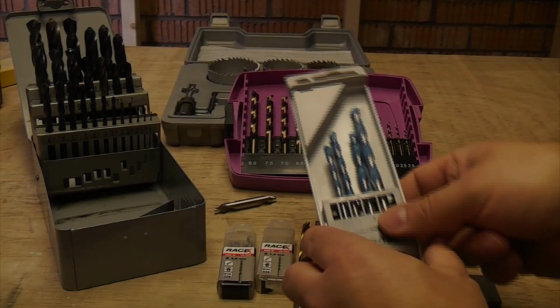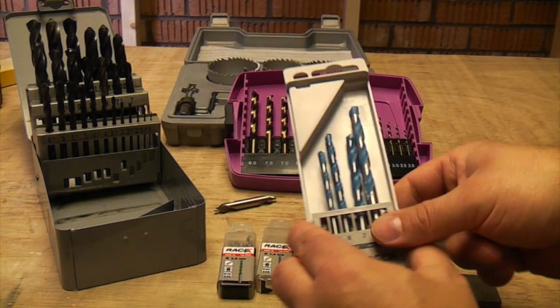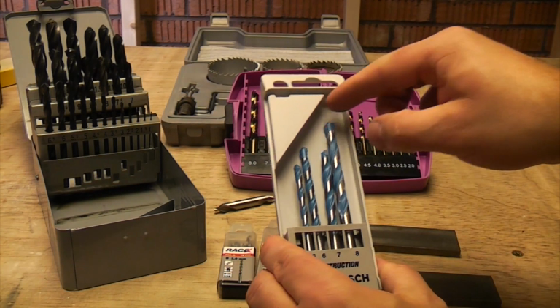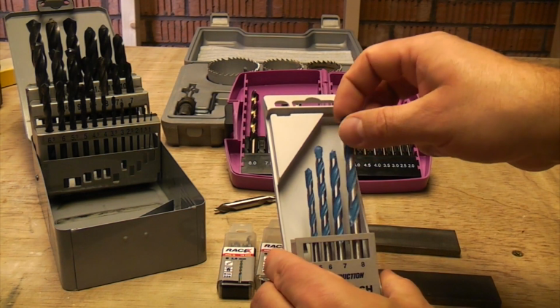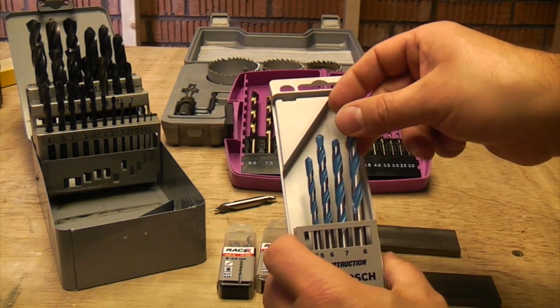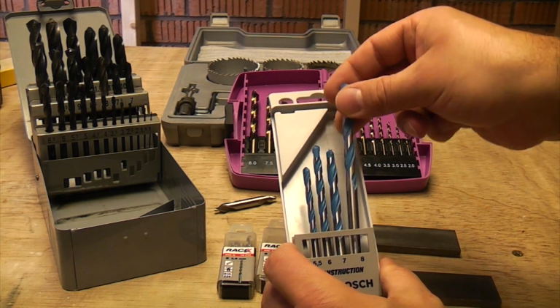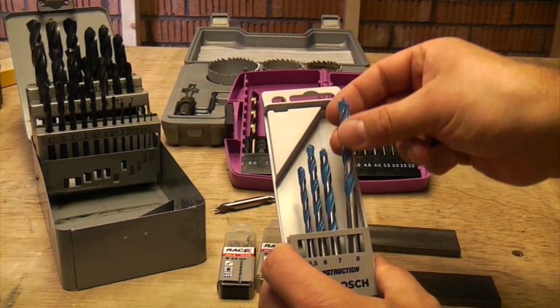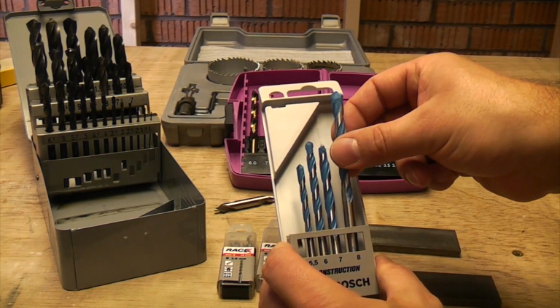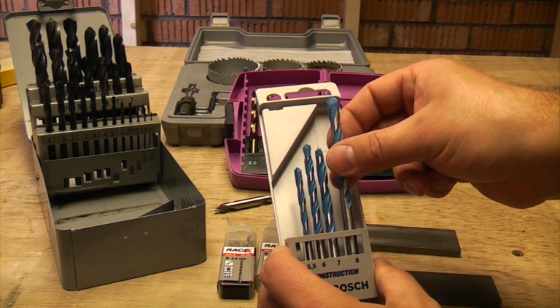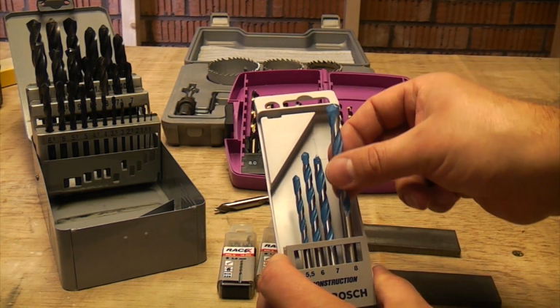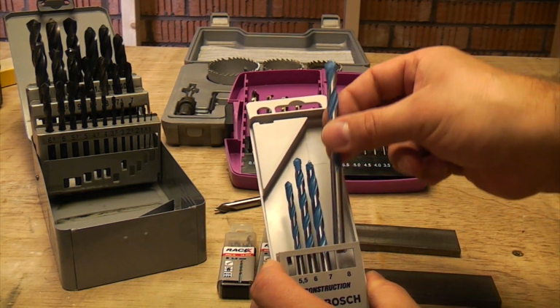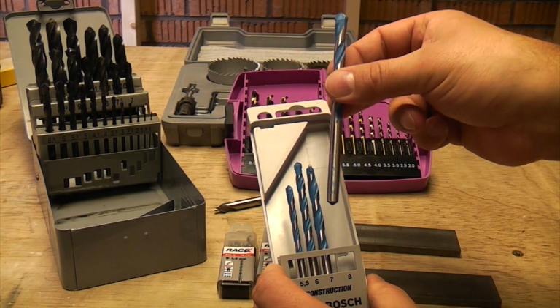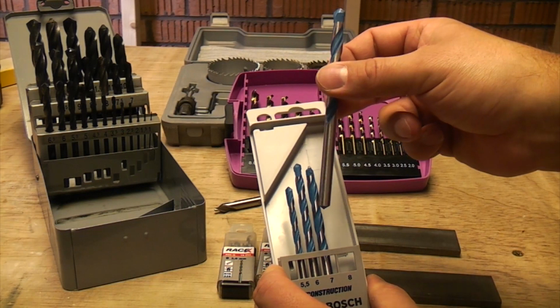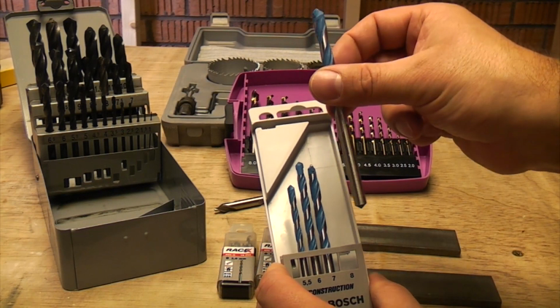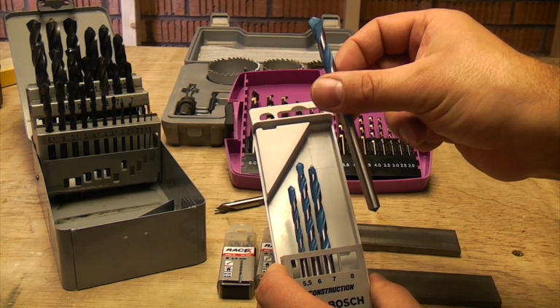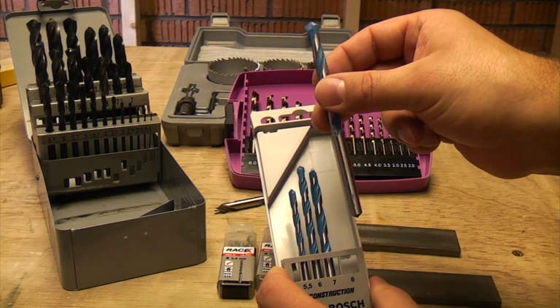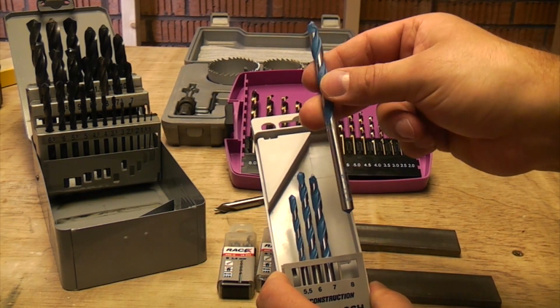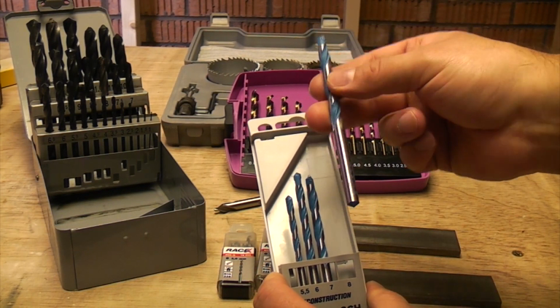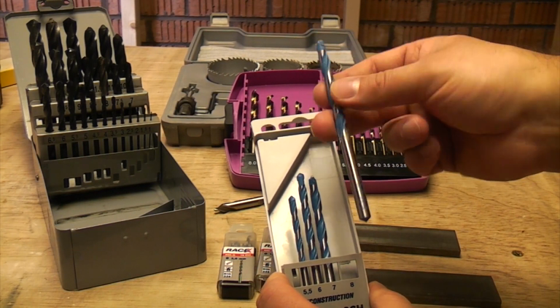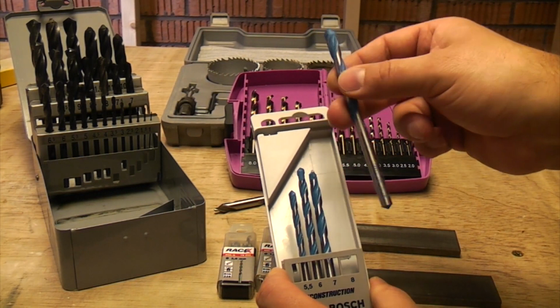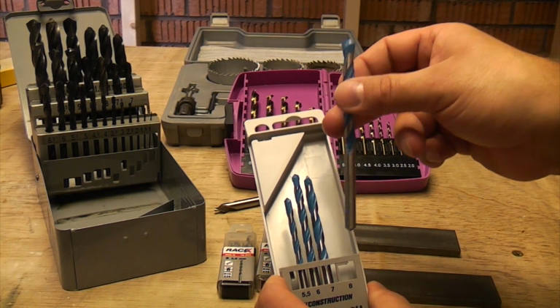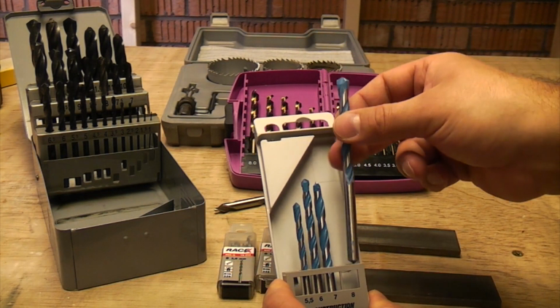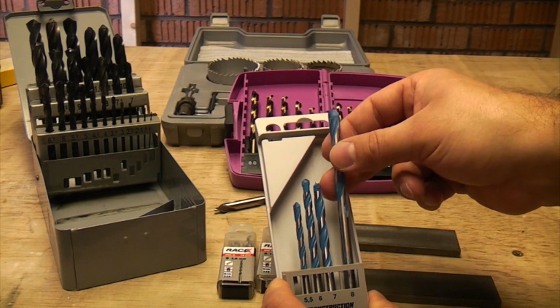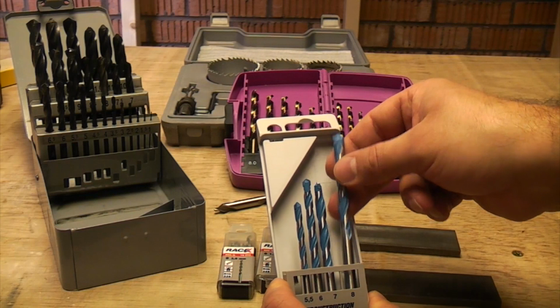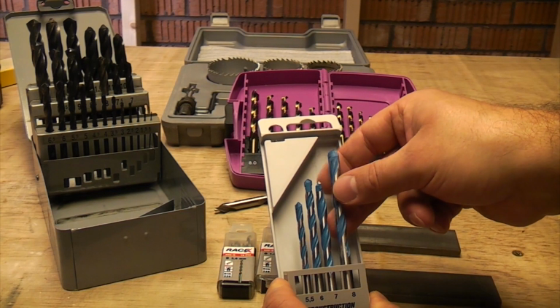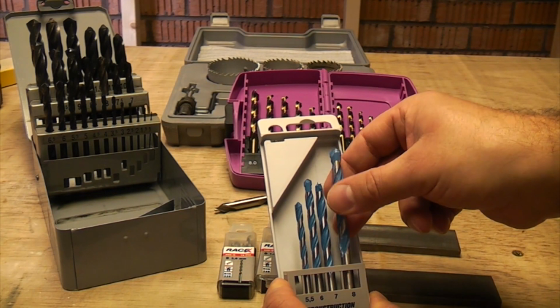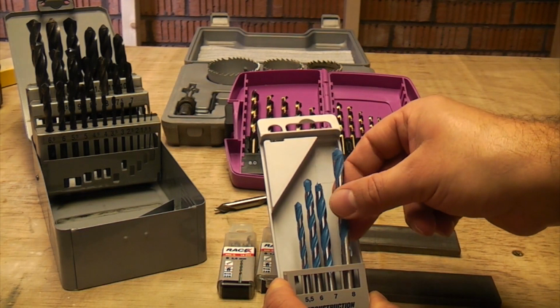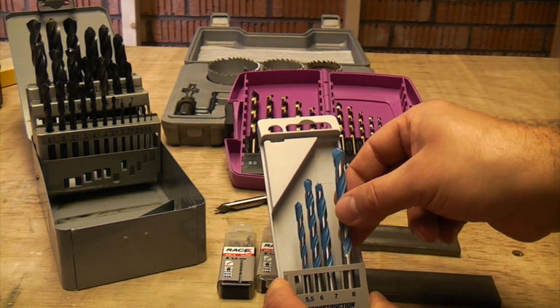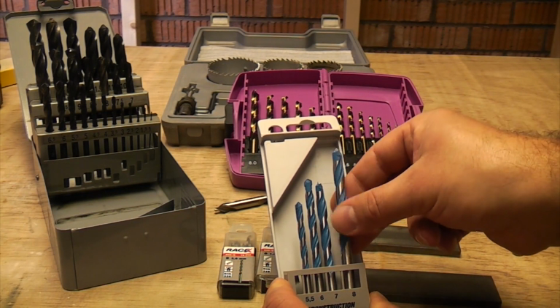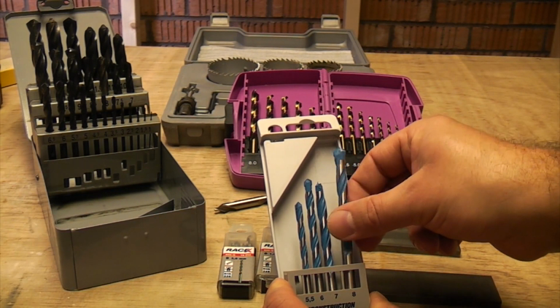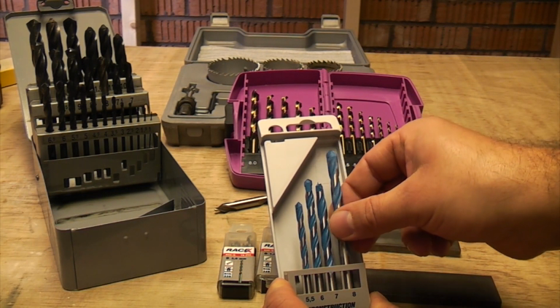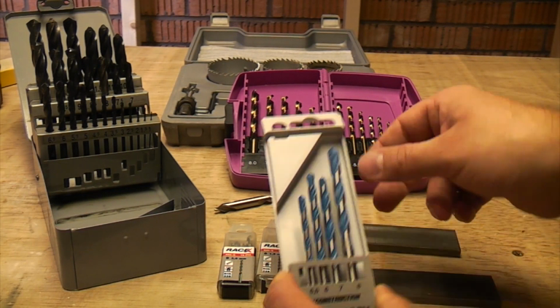These drill bits are multi-construction bits that are supposed to go through metal, masonry, or wood. I haven't actually tried them yet, so I will be testing them out at some point and giving them a good test.